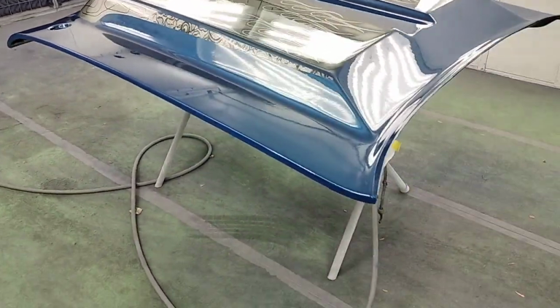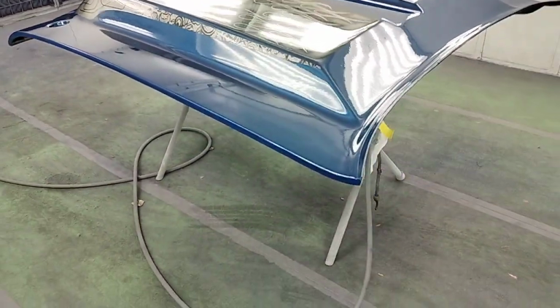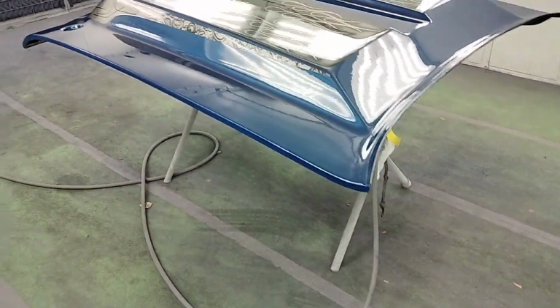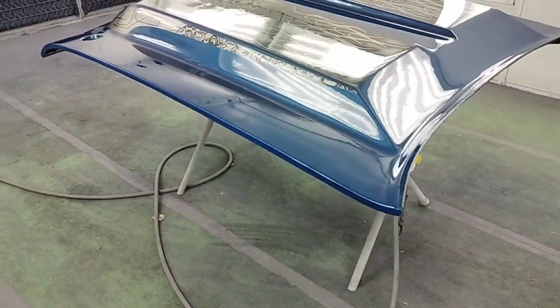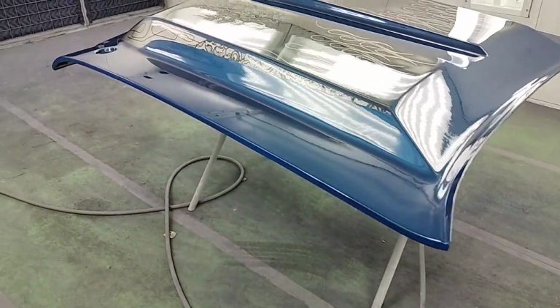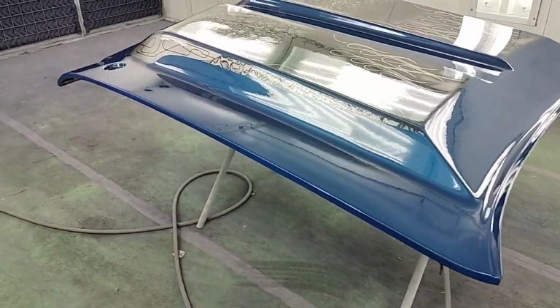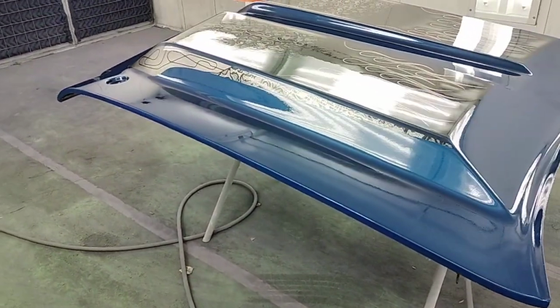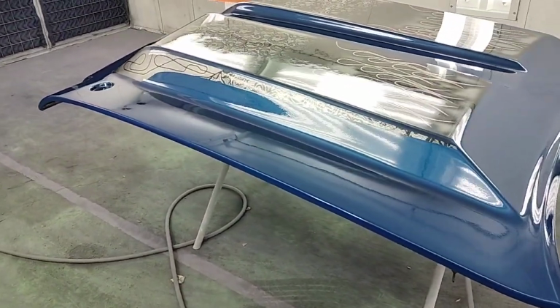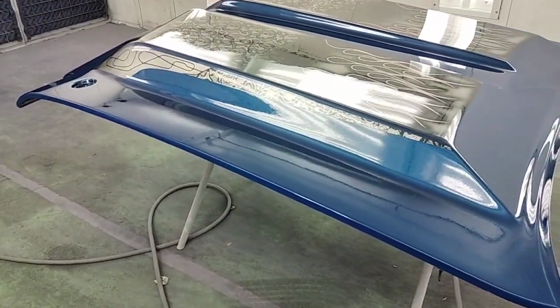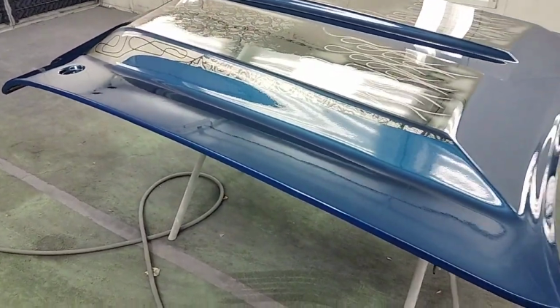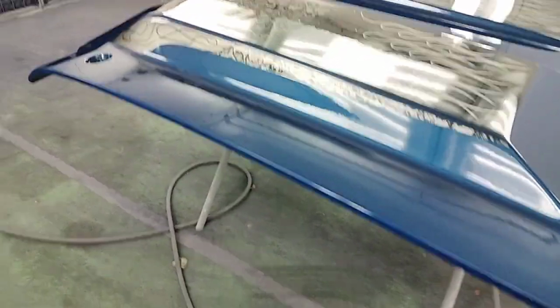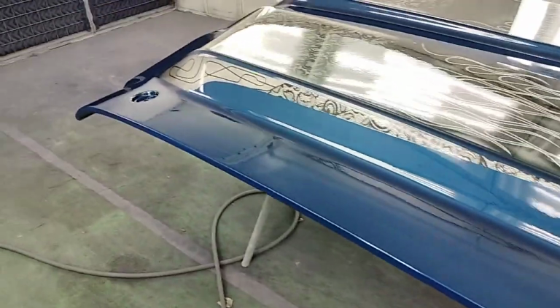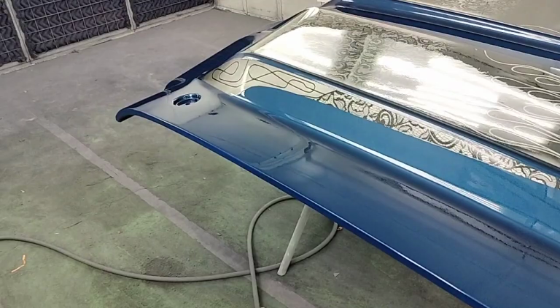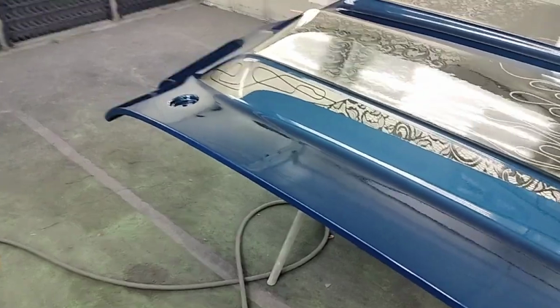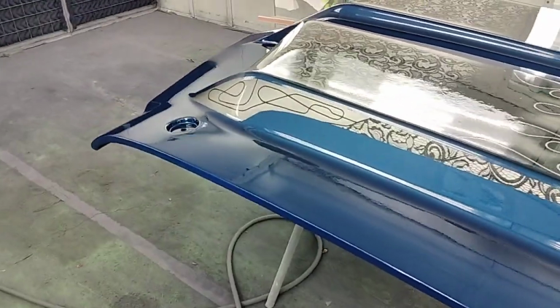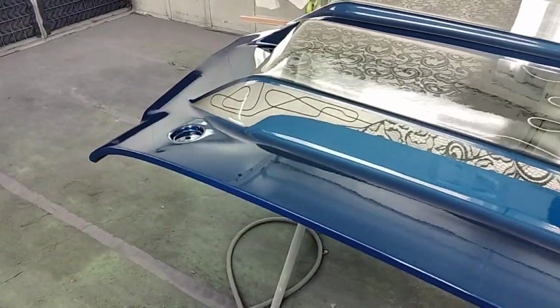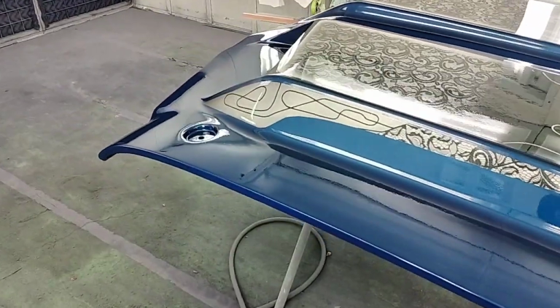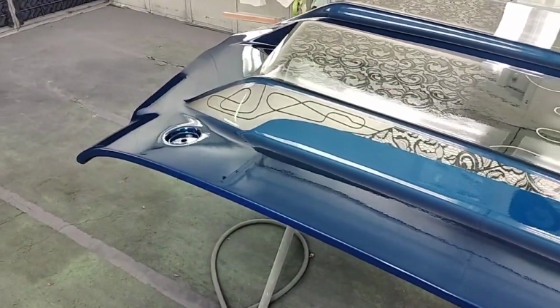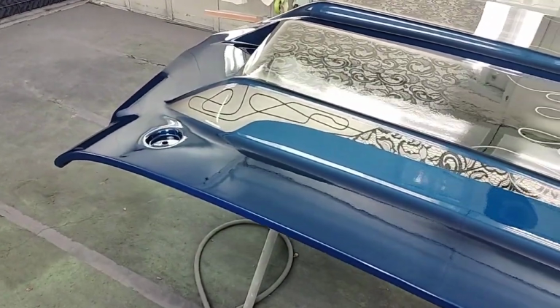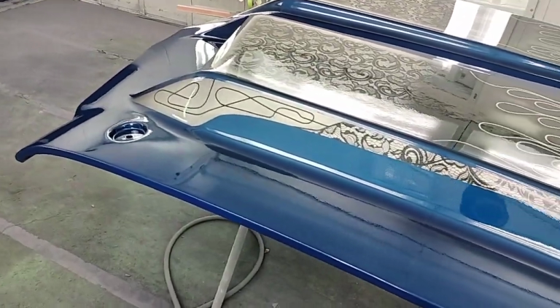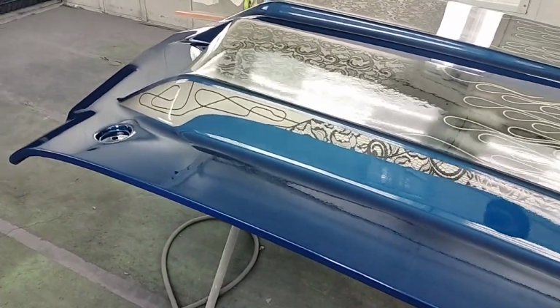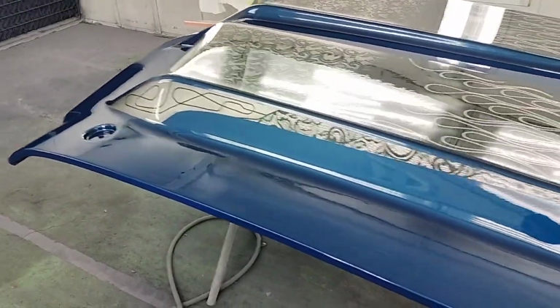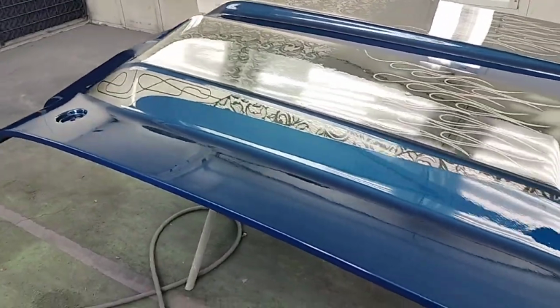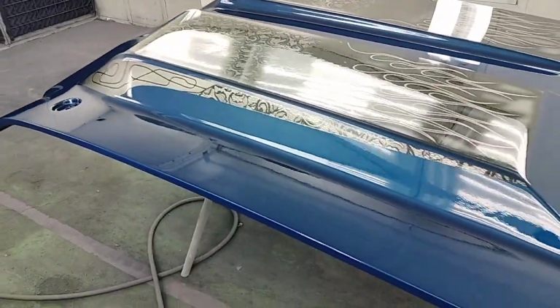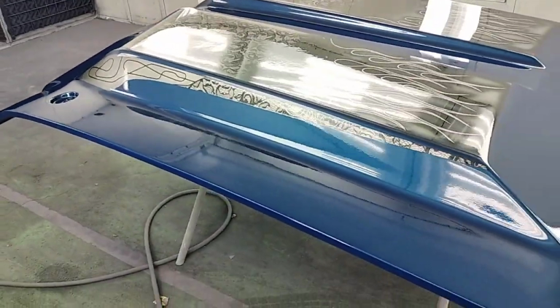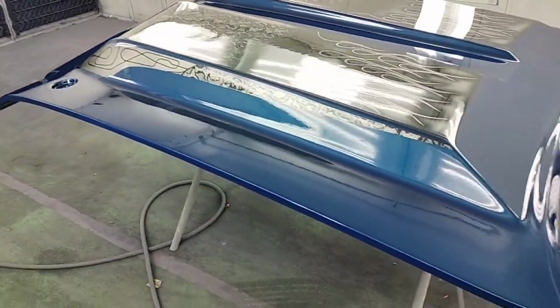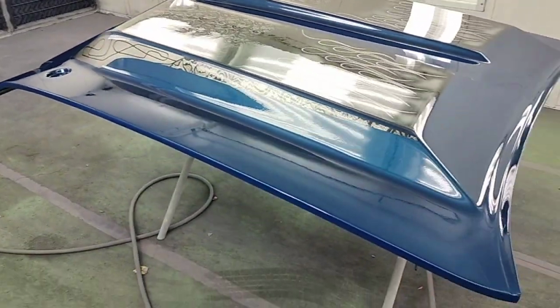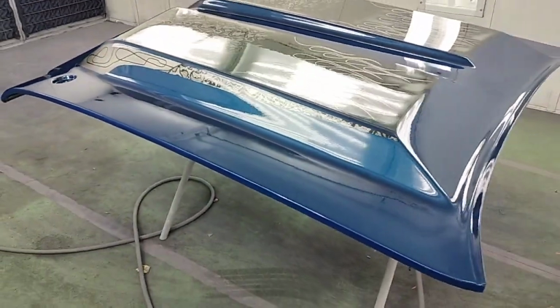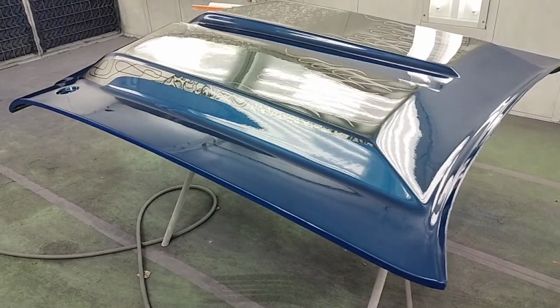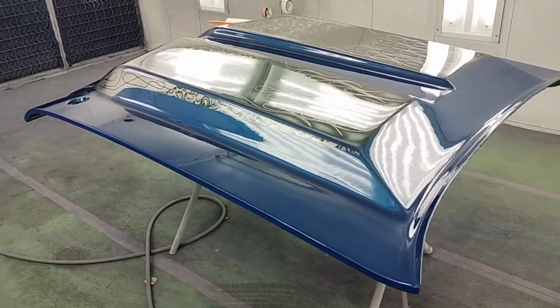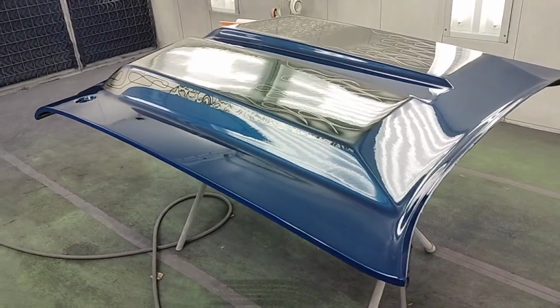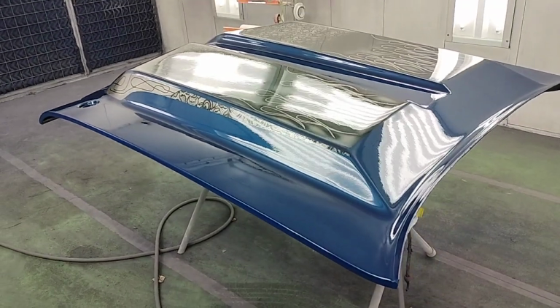Hopefully the color match is pretty good, because painting a car panel off without any chips to match is kind of hard. He gave me the color code, but hopefully it looks good.